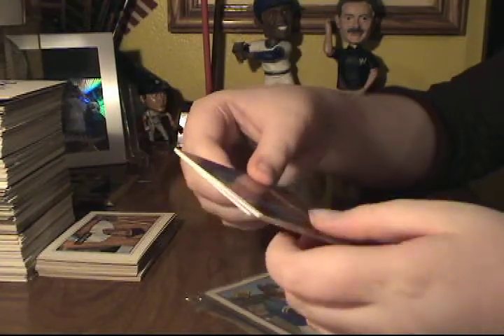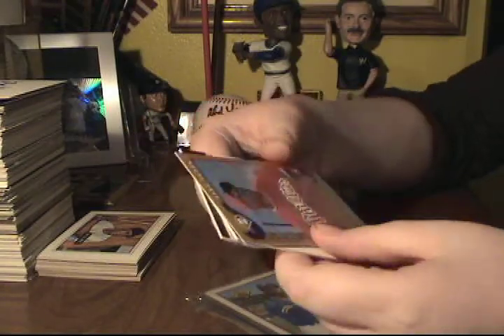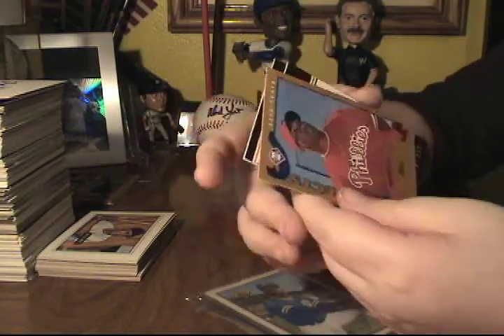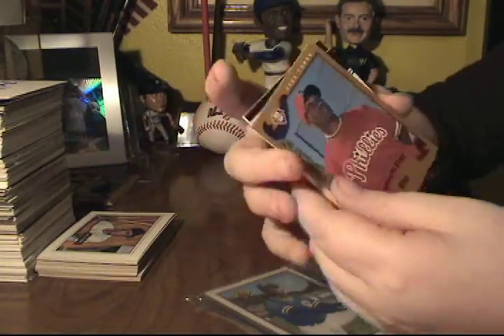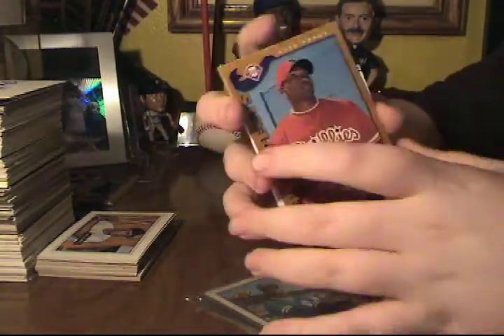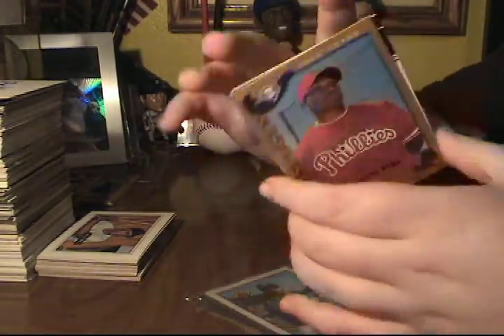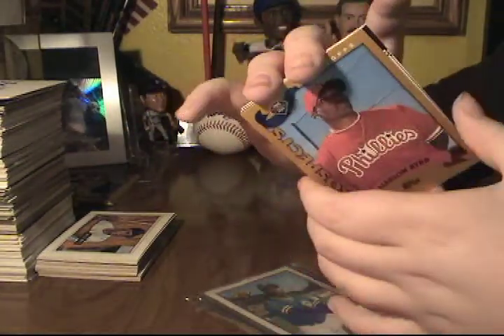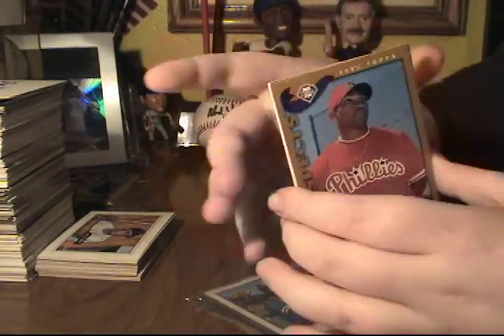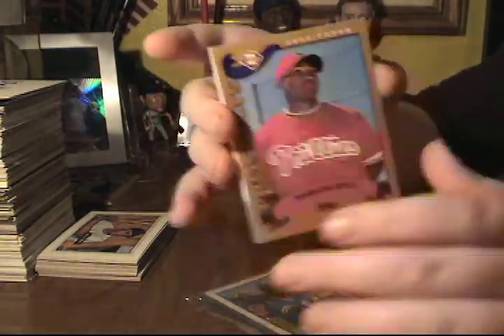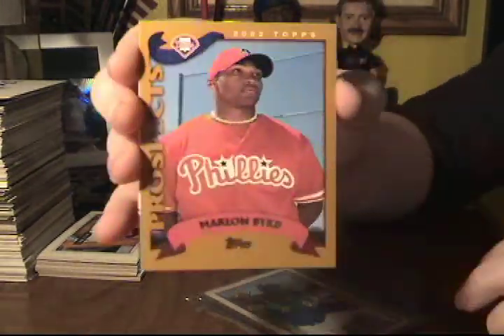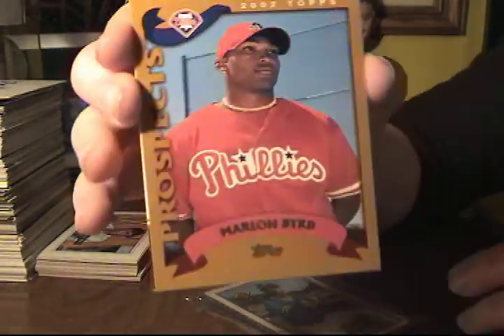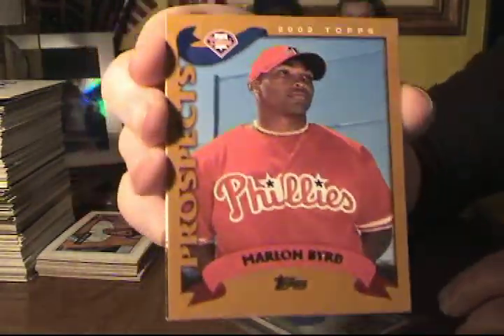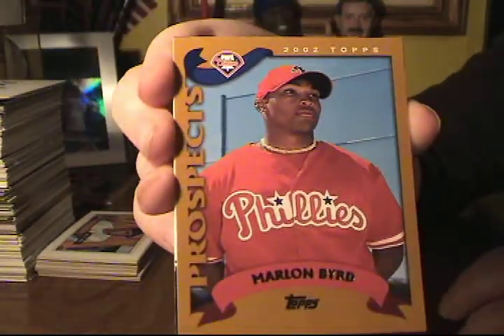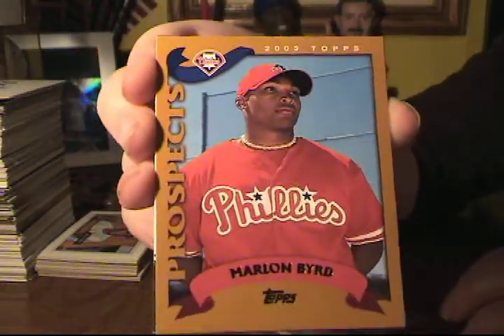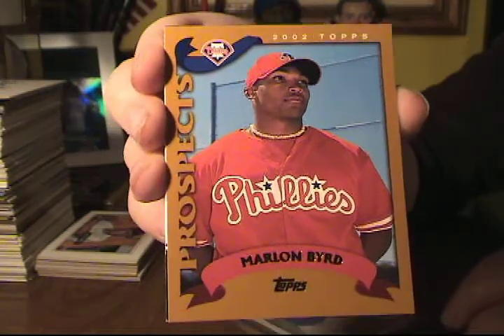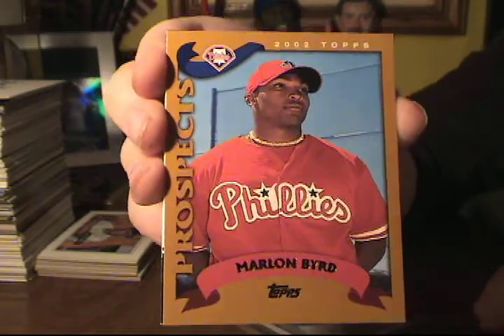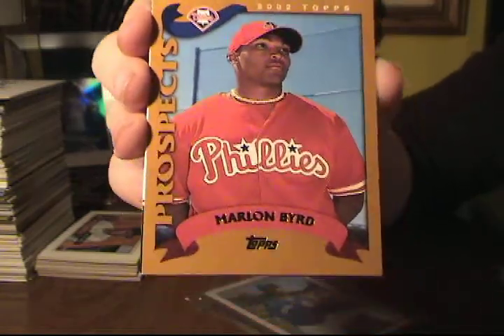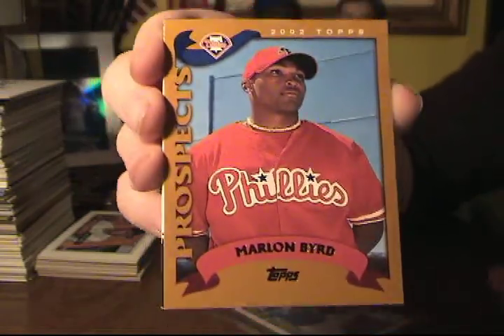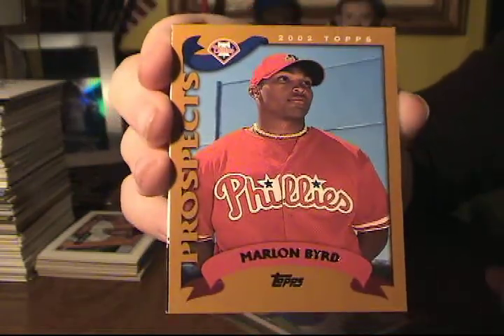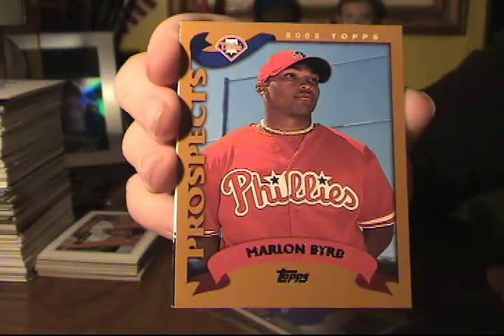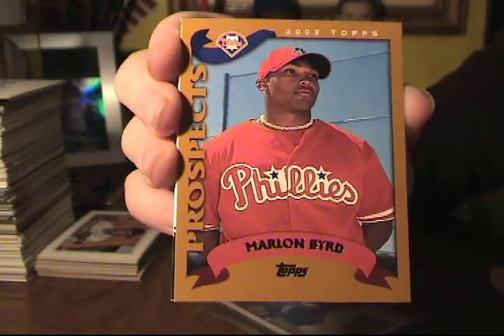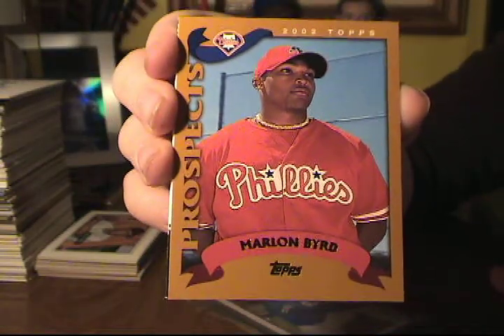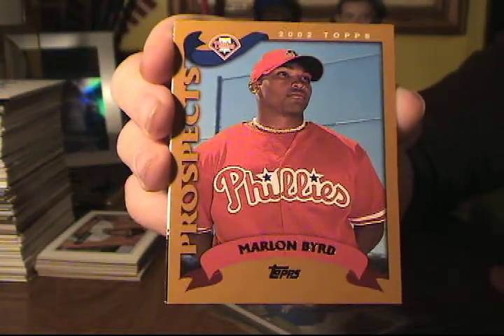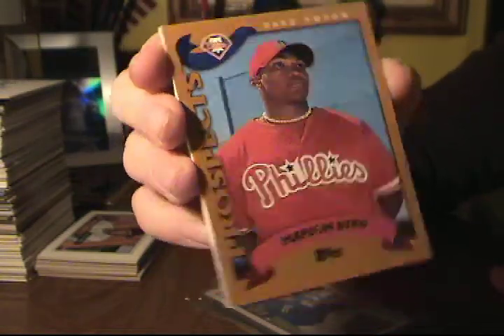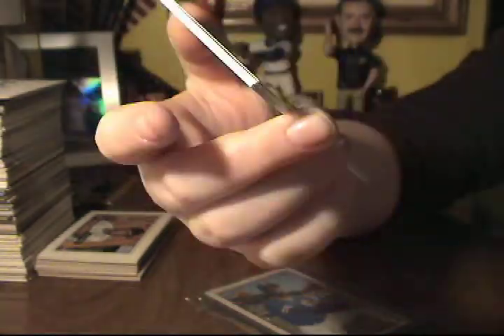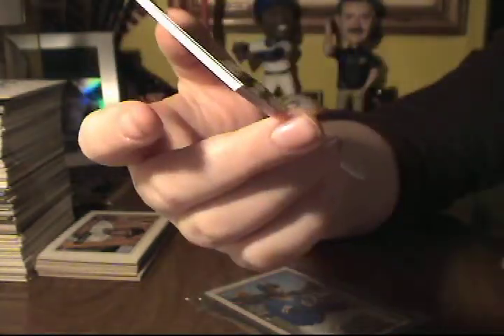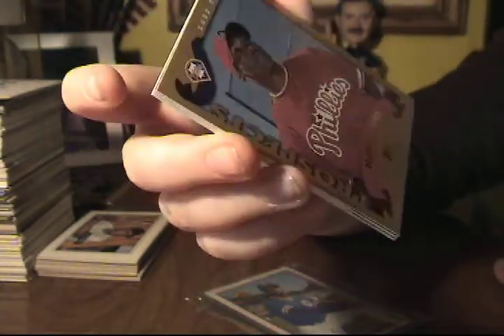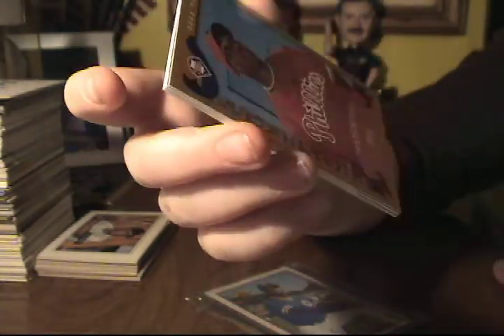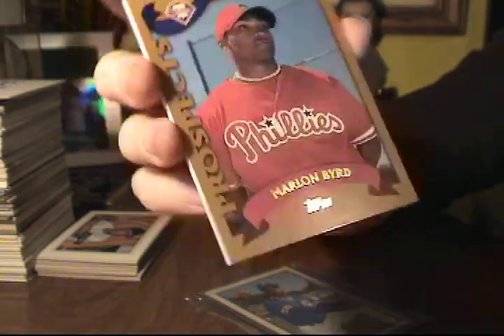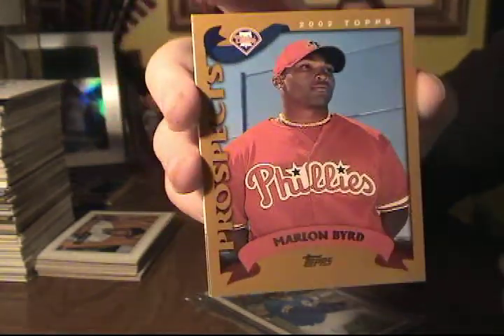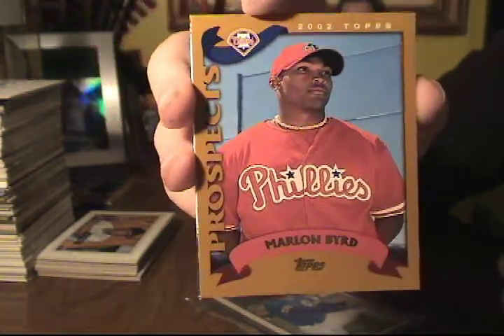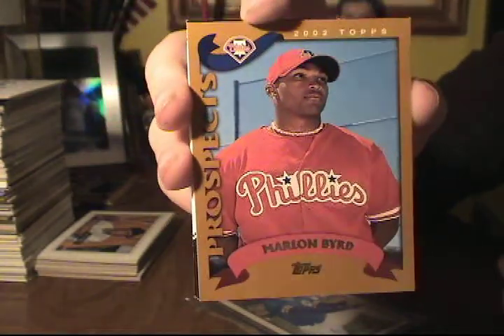This card I got in a 12-pack for 25 cents. I got this Marlin Bird Prospect Card.